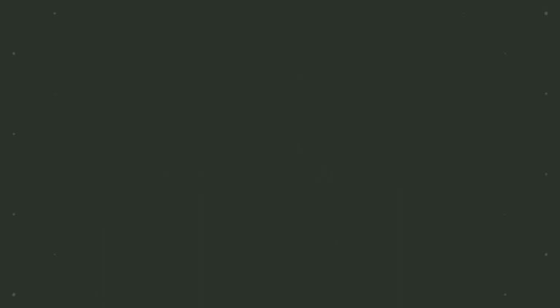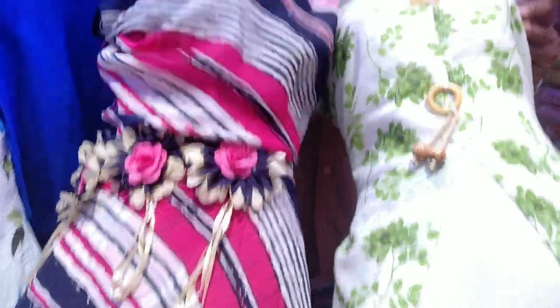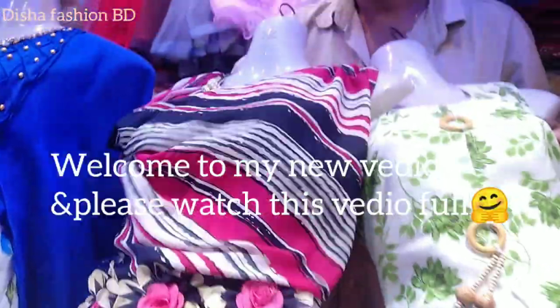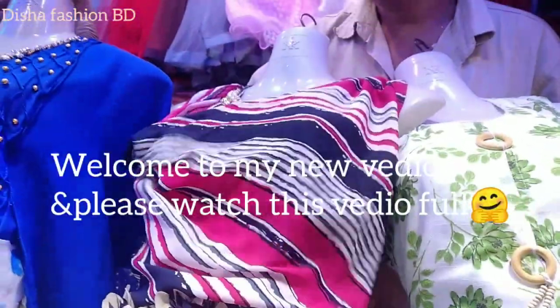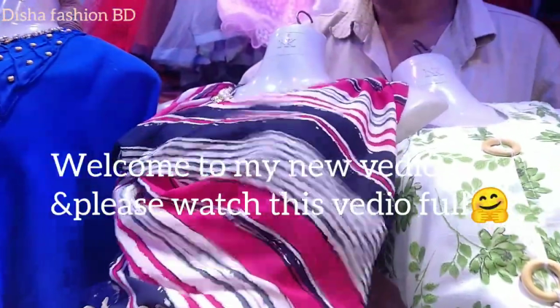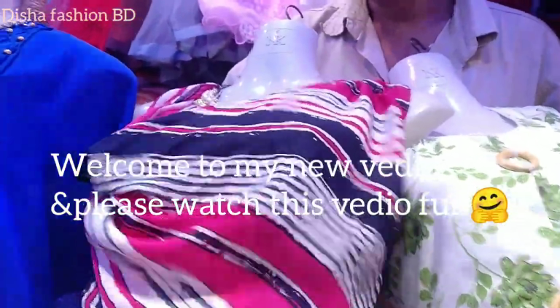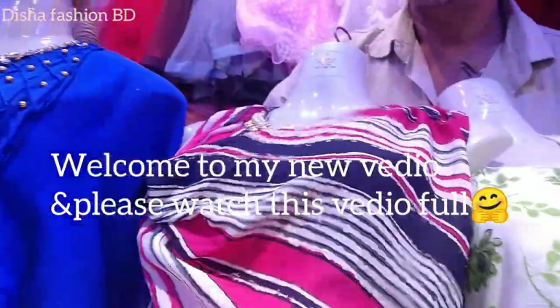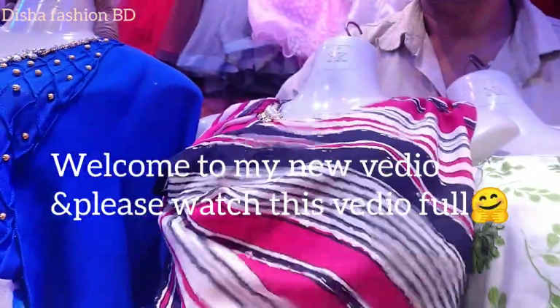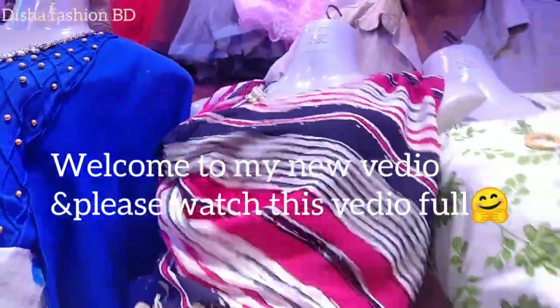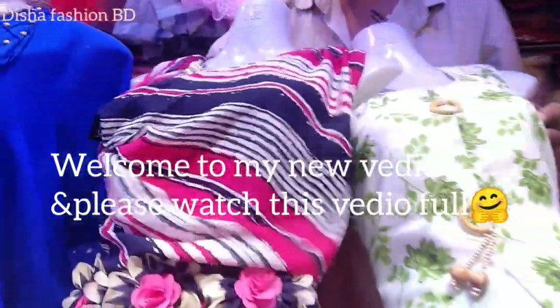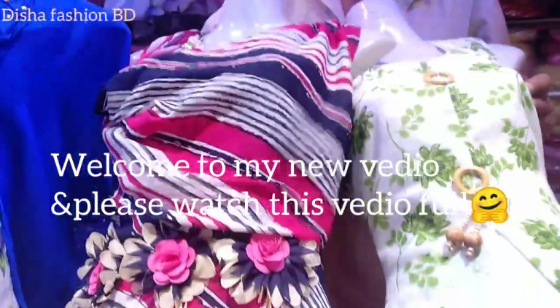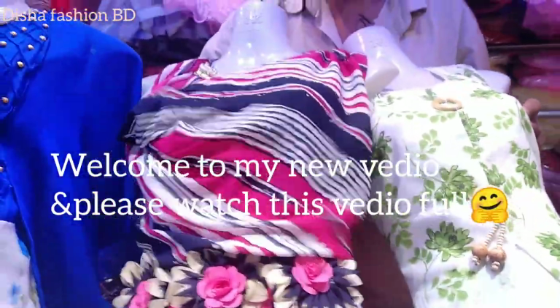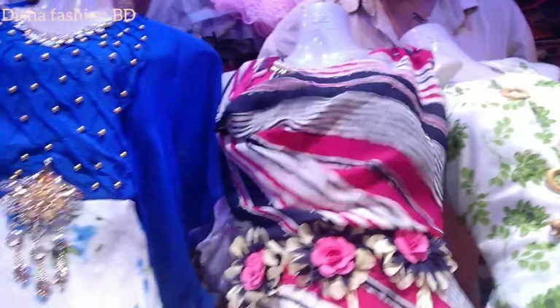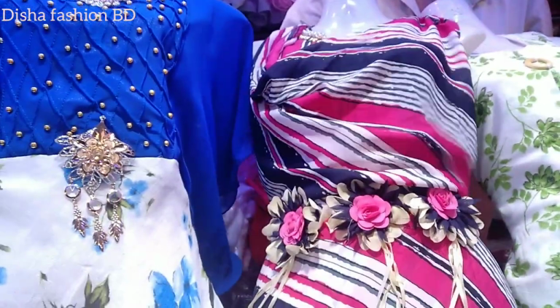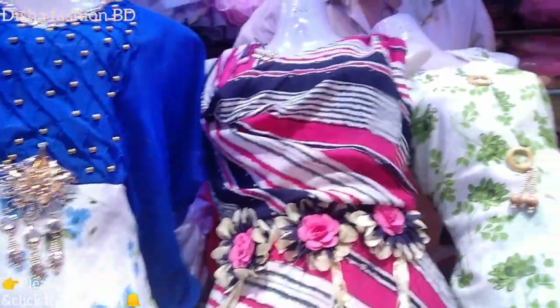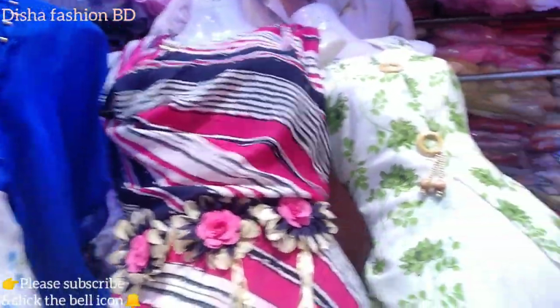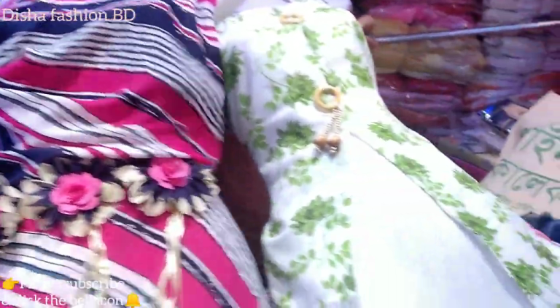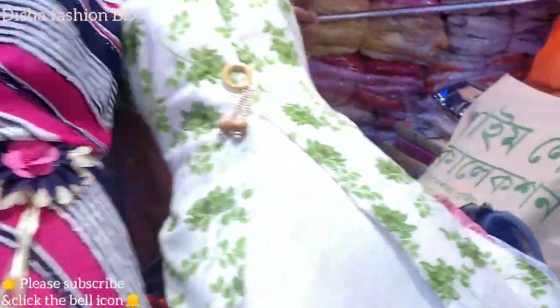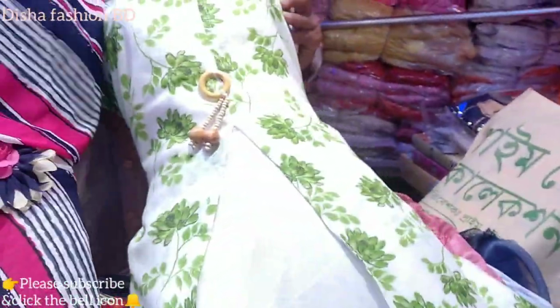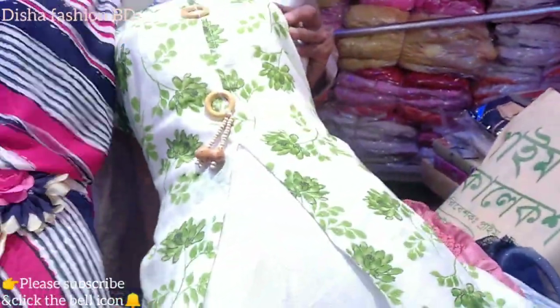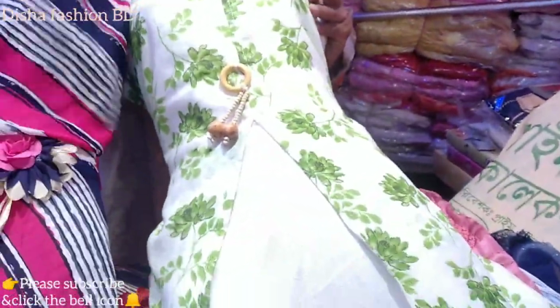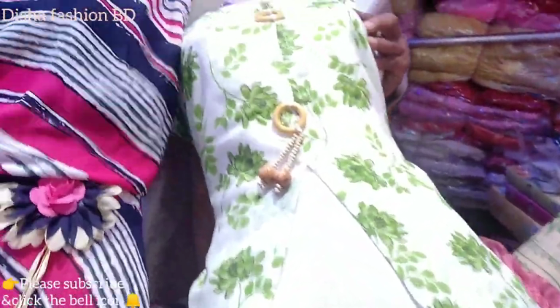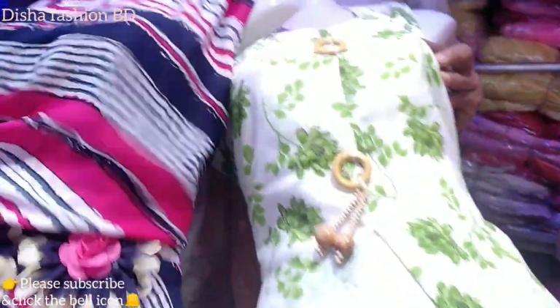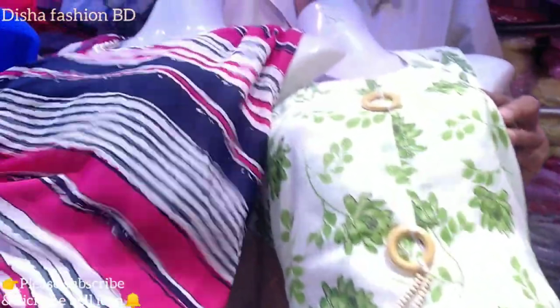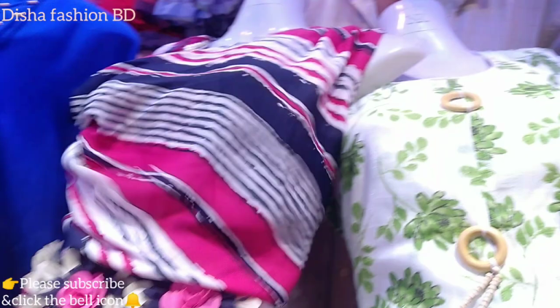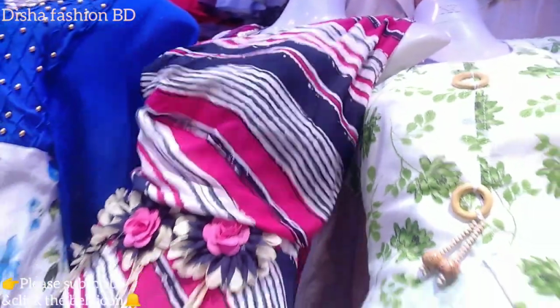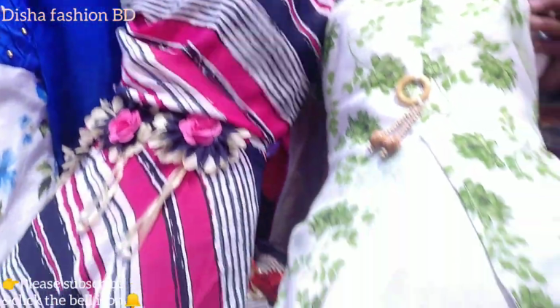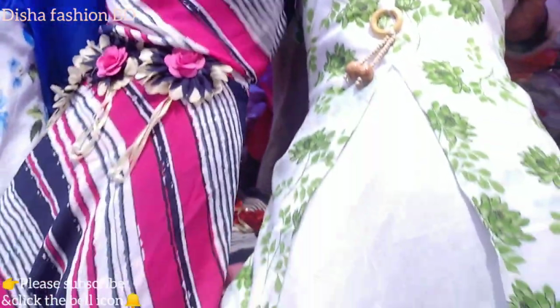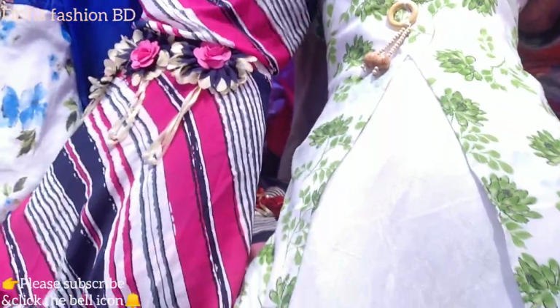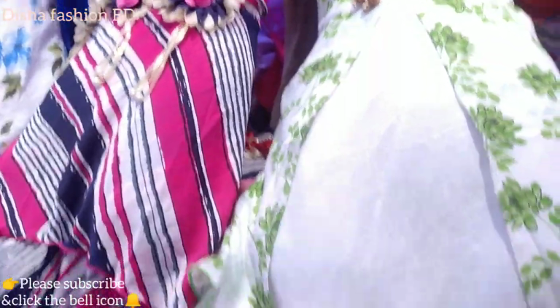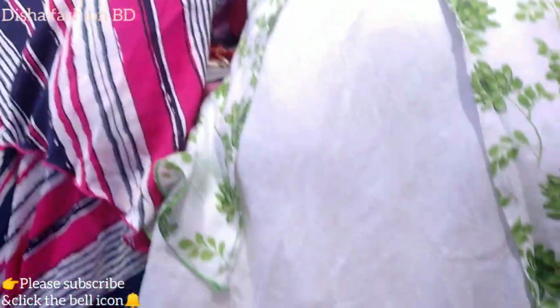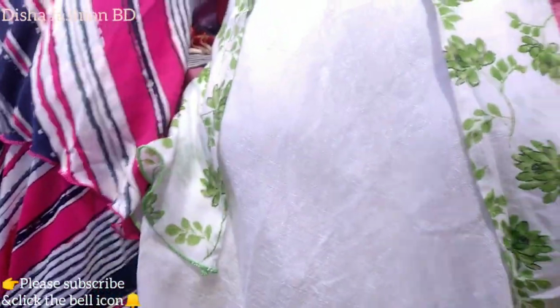Hello everyone, welcome back to my channel. I am Disha from Disha Fashion VD. We are going to show you a very beautiful collection, especially gowns and tops.